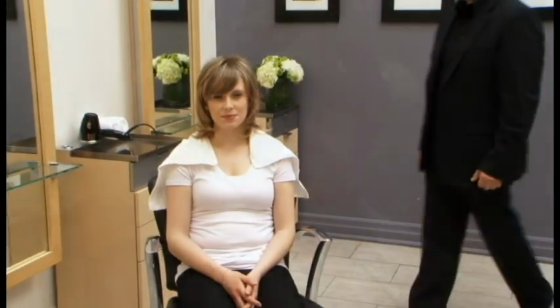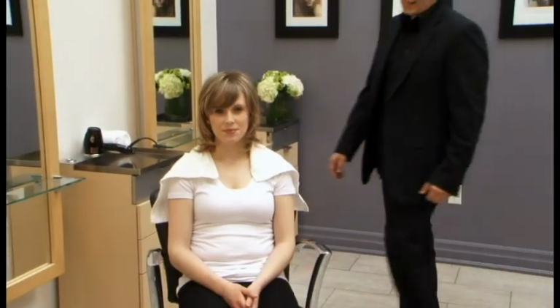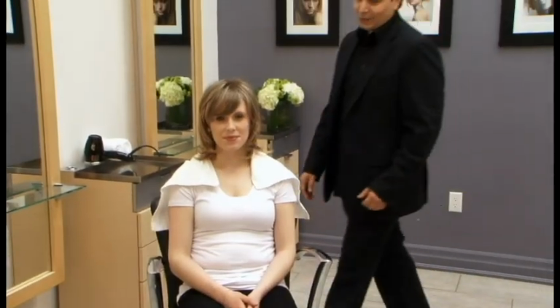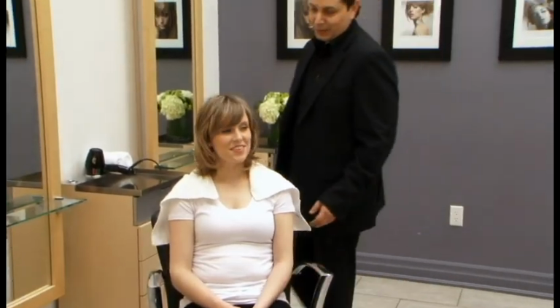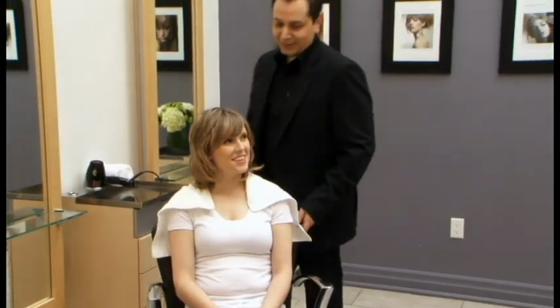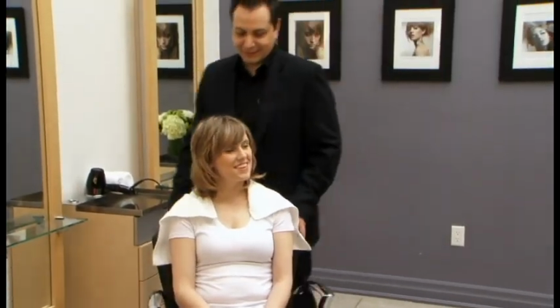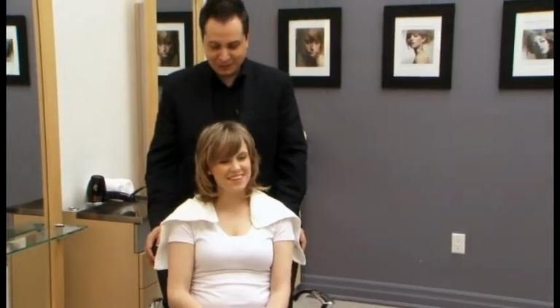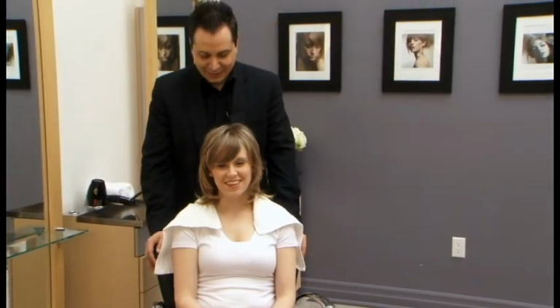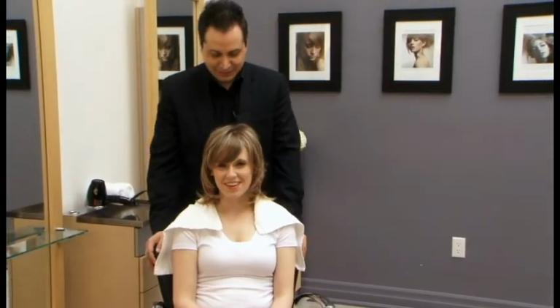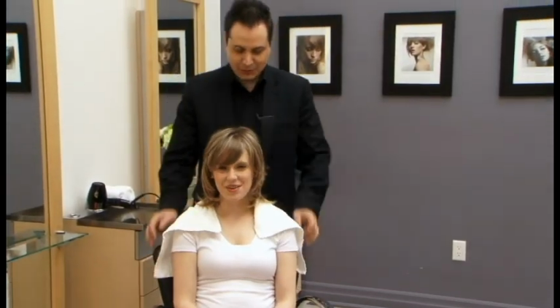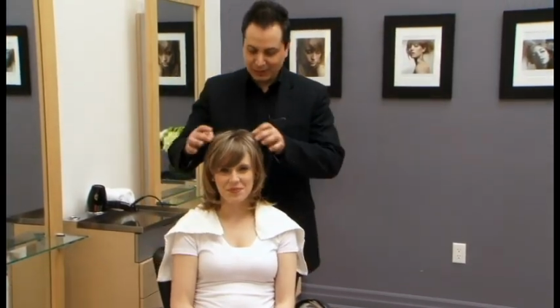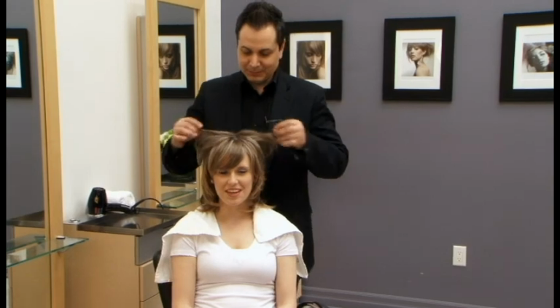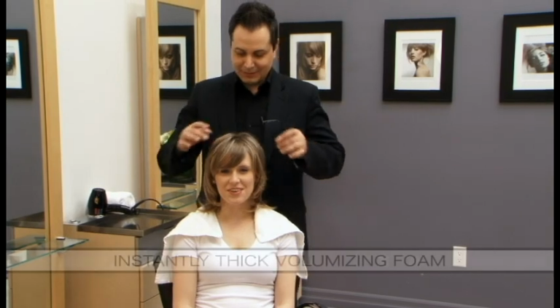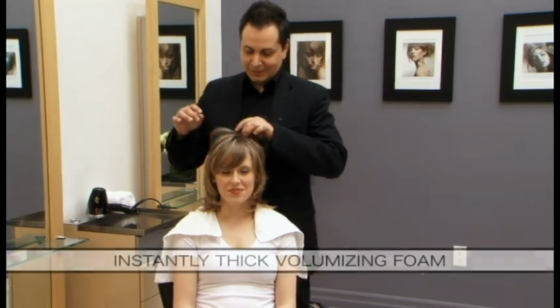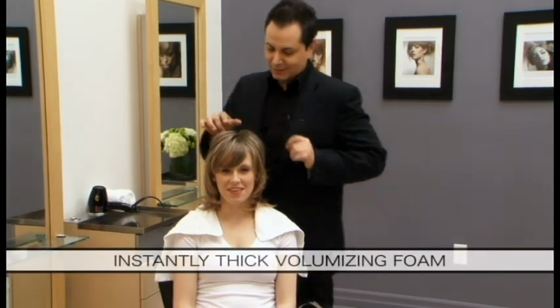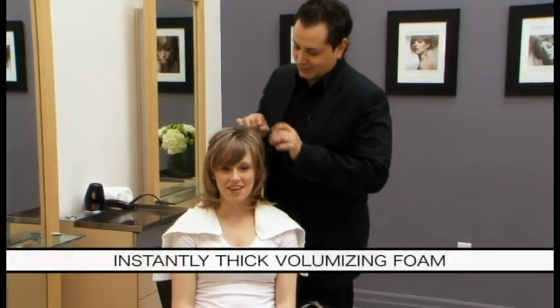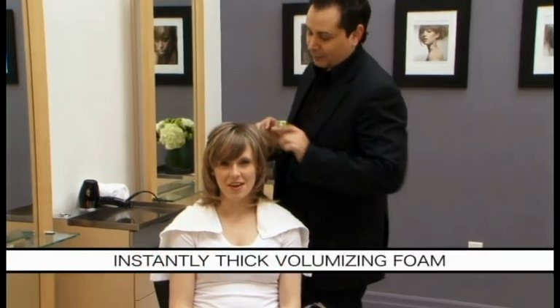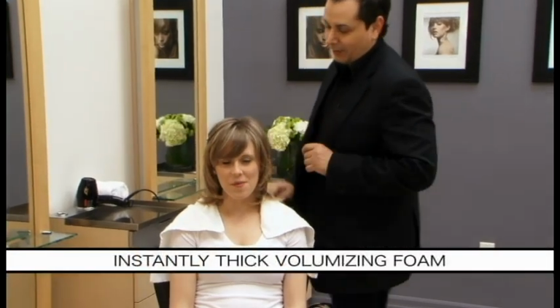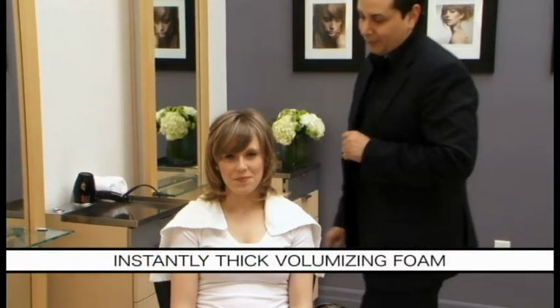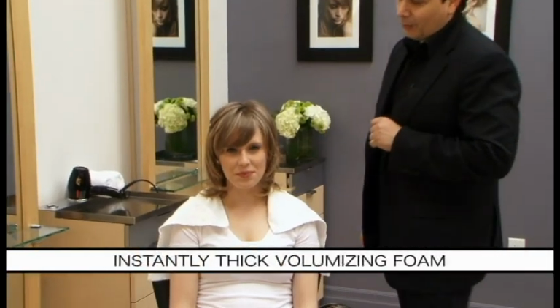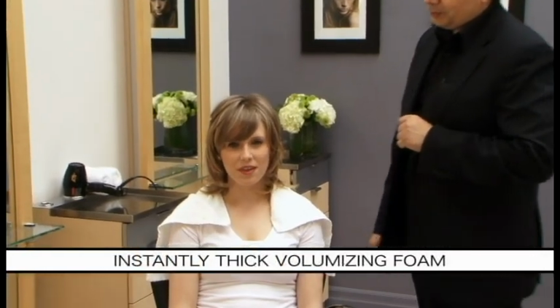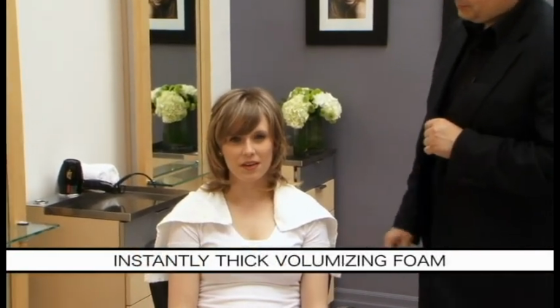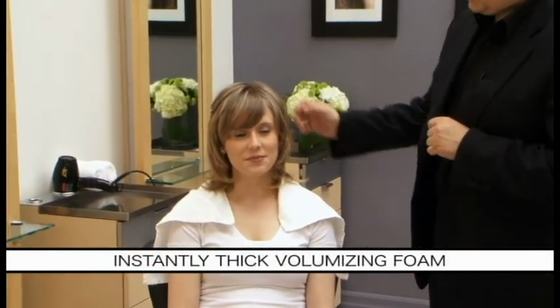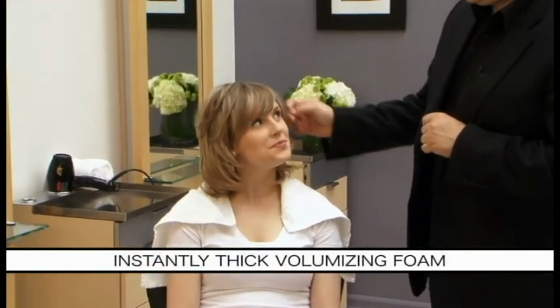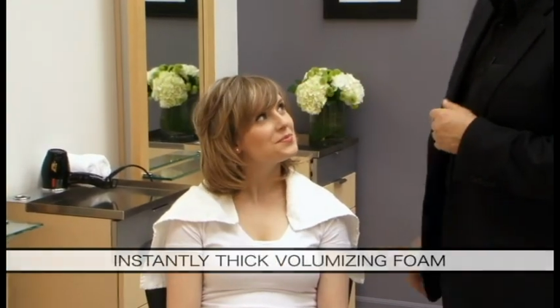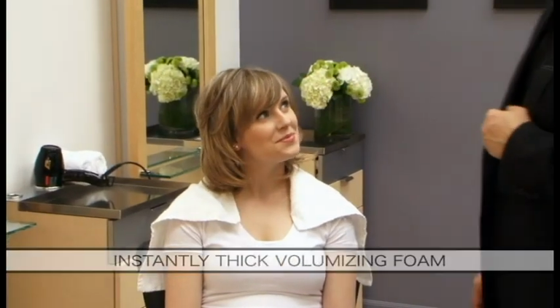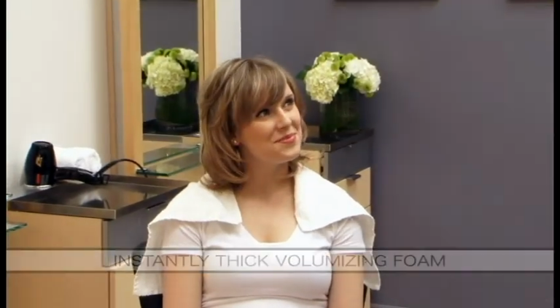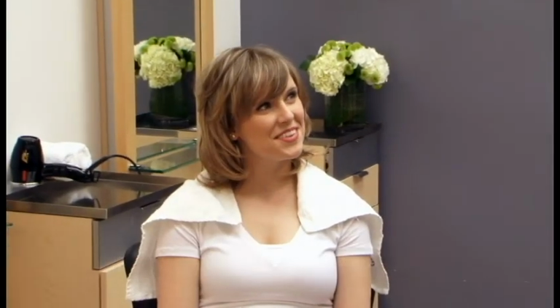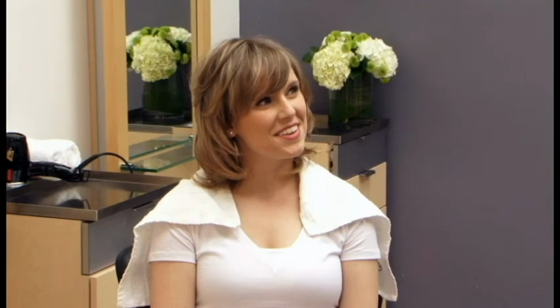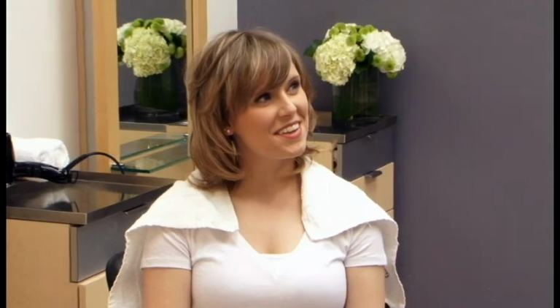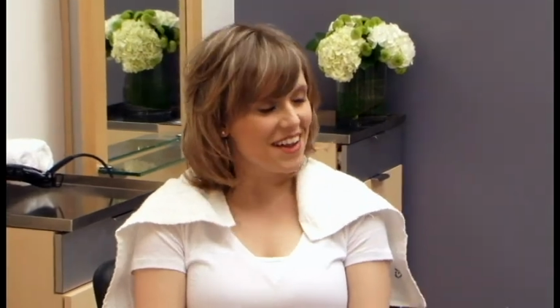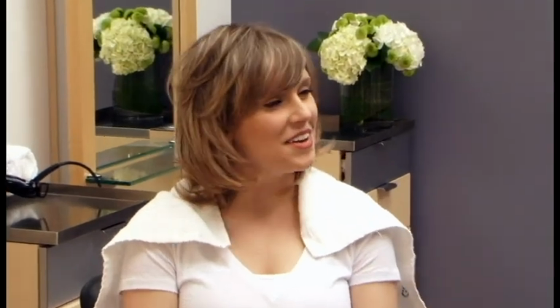Wow, Jamie, you did such an amazing job. Thank you. You have body, volume, hold, movement. What do you think? I love it.